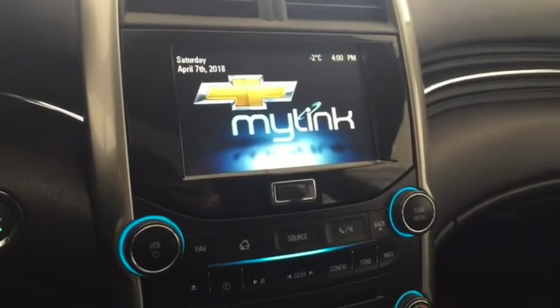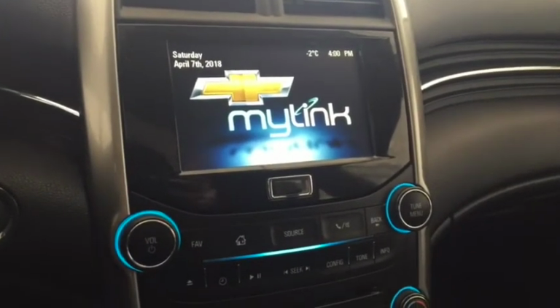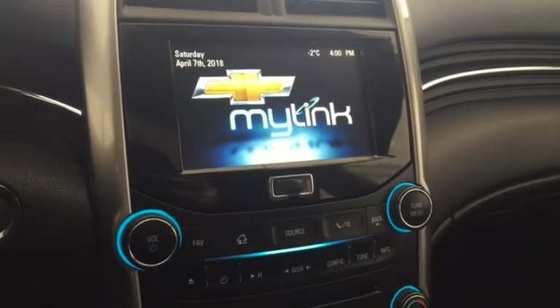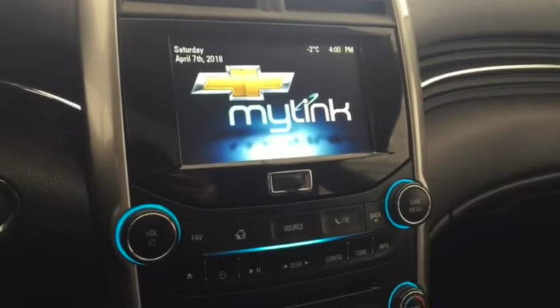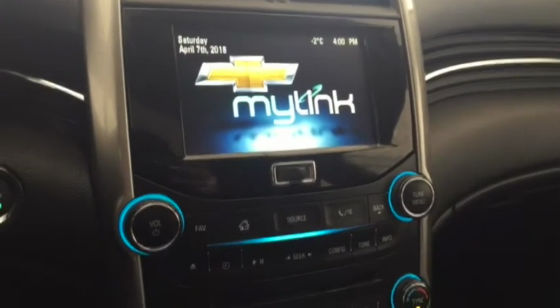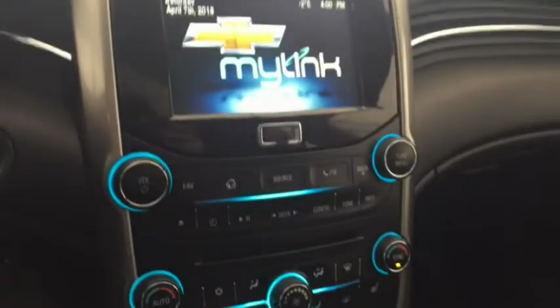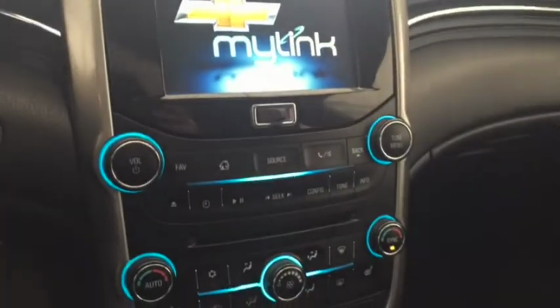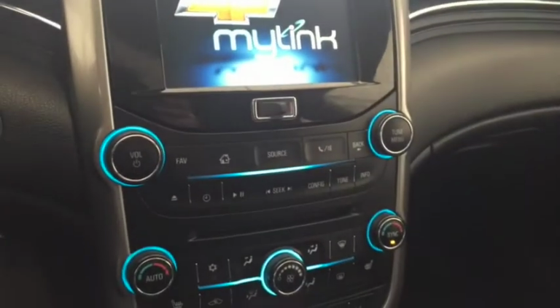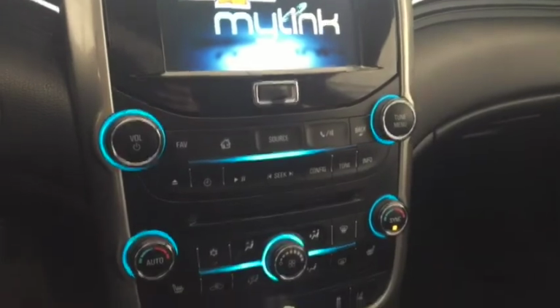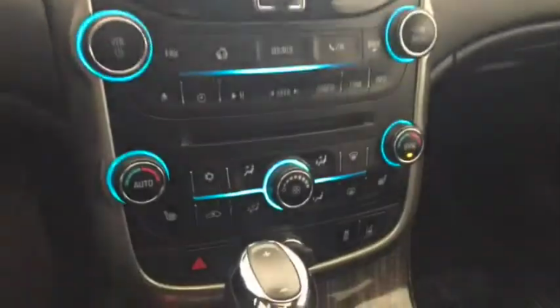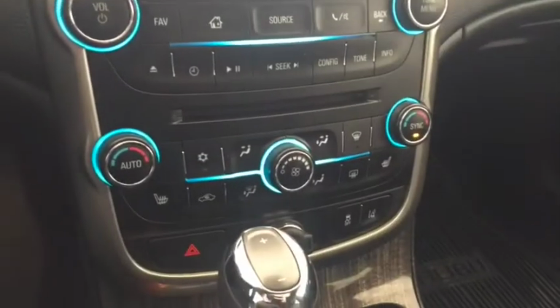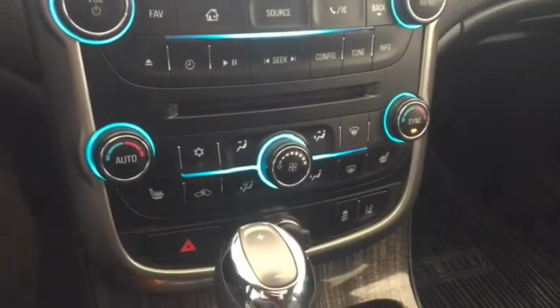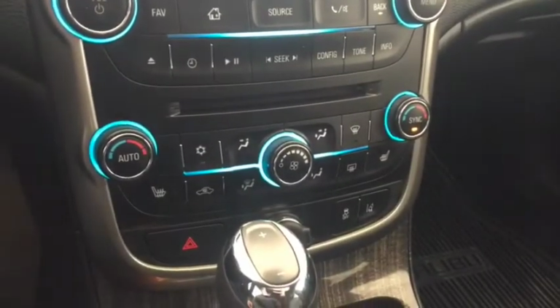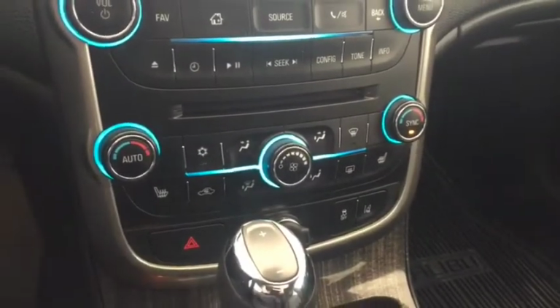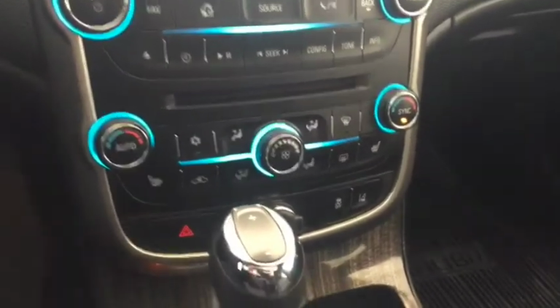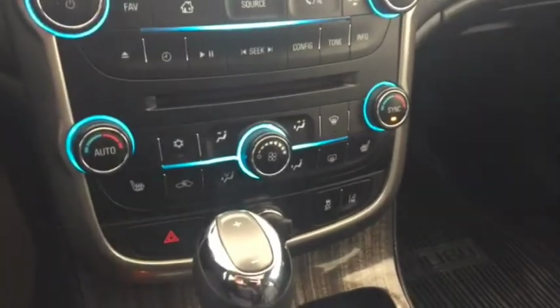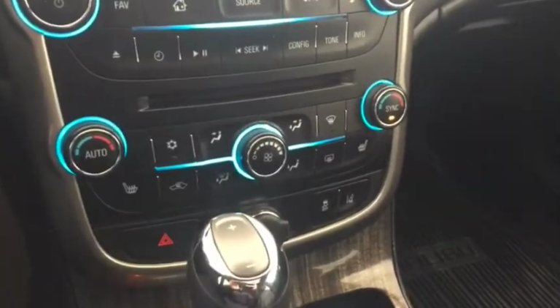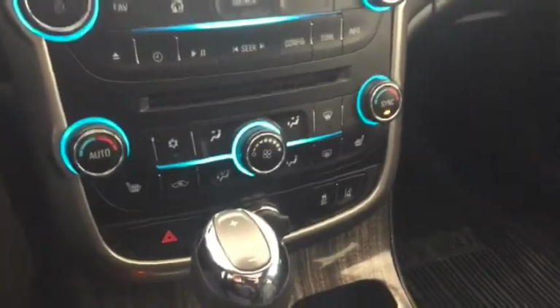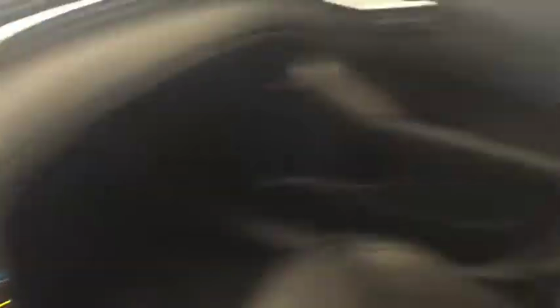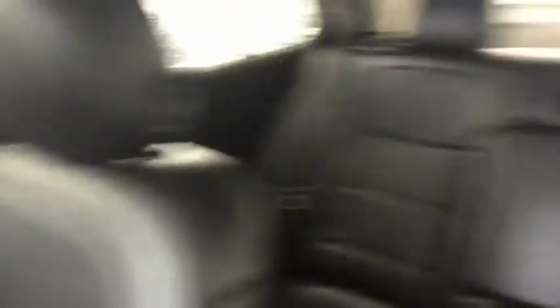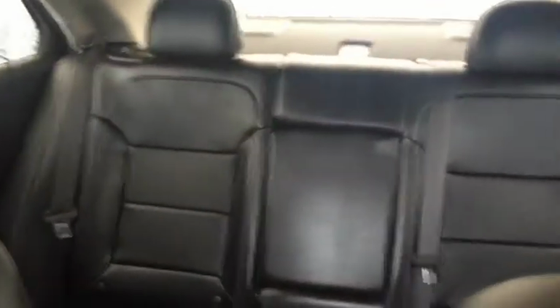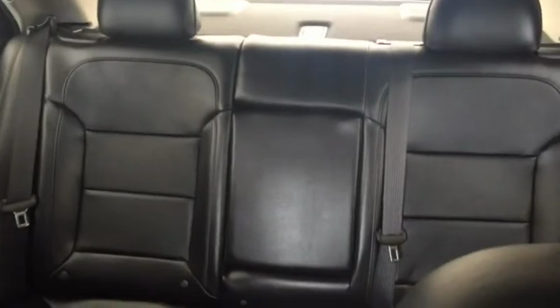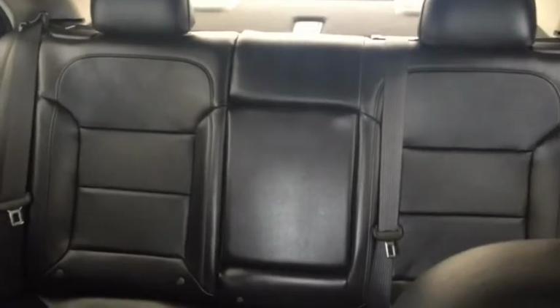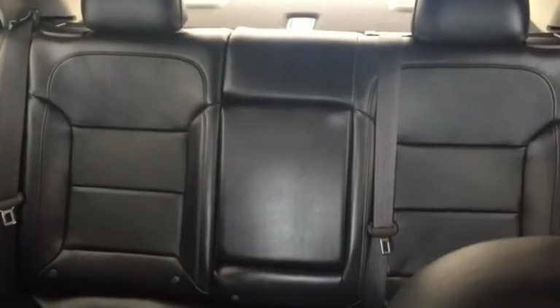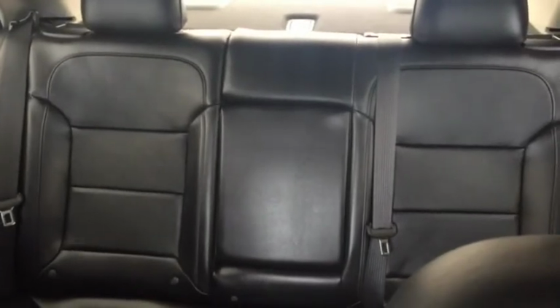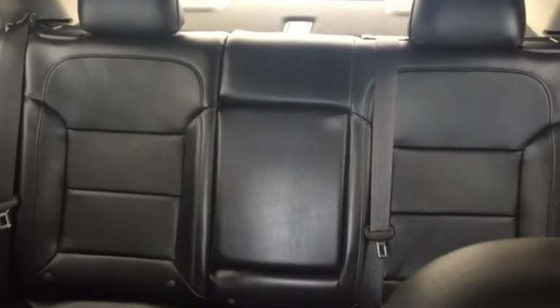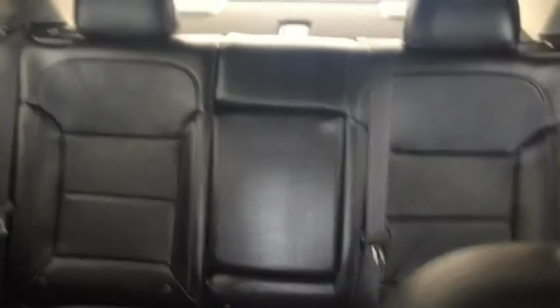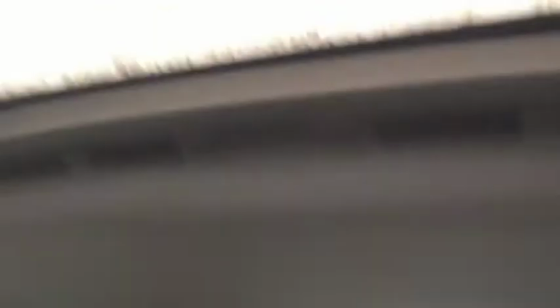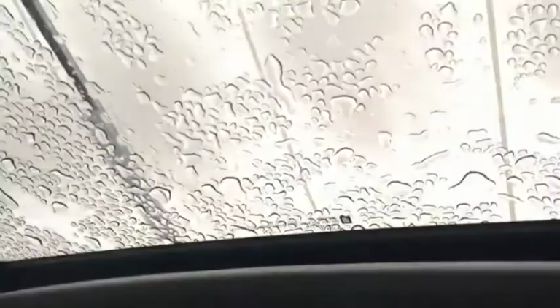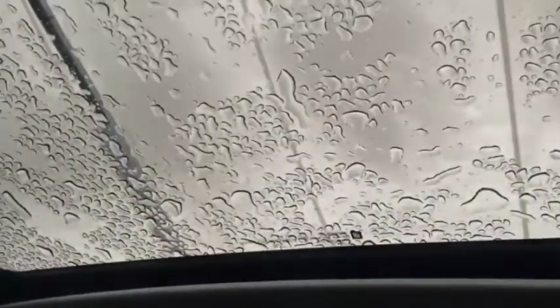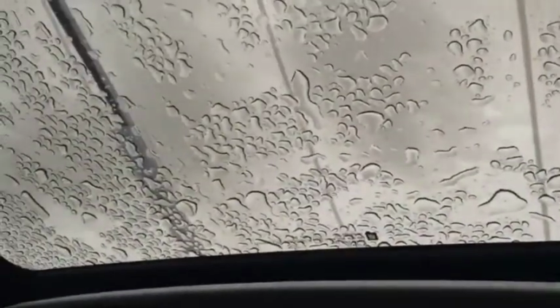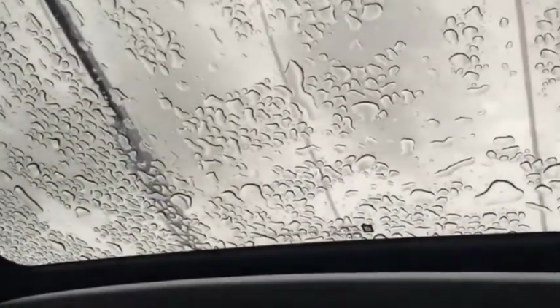AM FM radio, Sirius XM radio, CD player, climate controls with heated front seats, lane departure warning, comfortable seating for five with plenty of rear trunk space, sunroof, and much more.